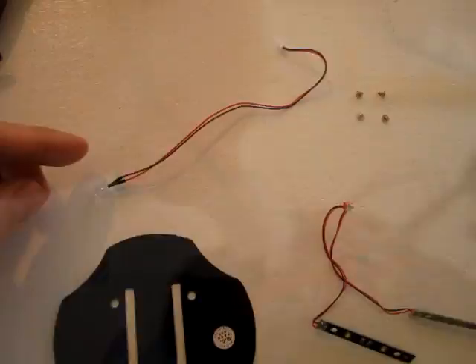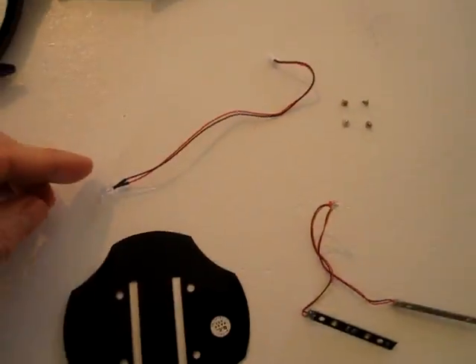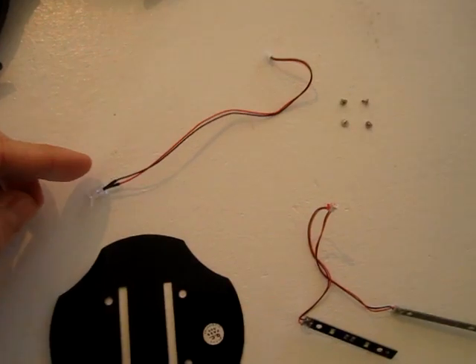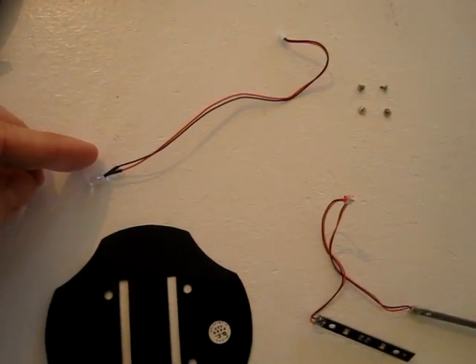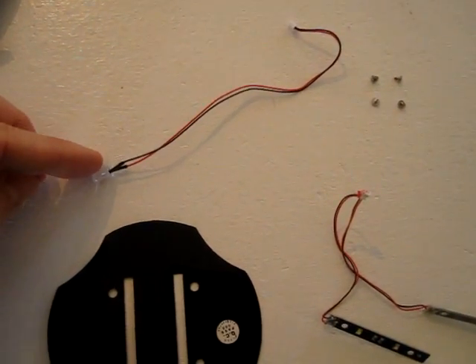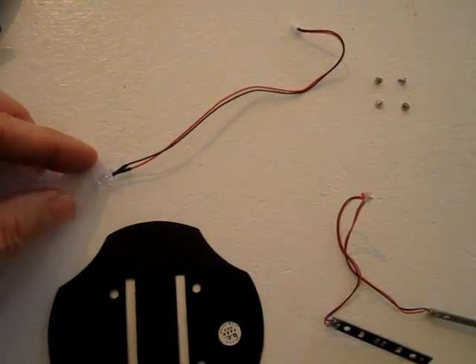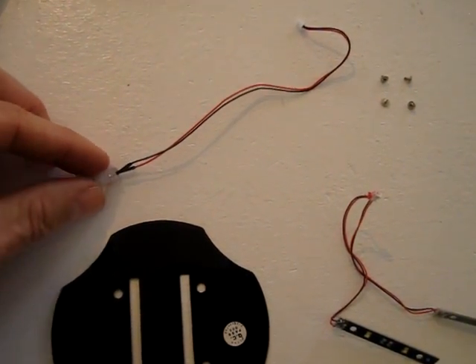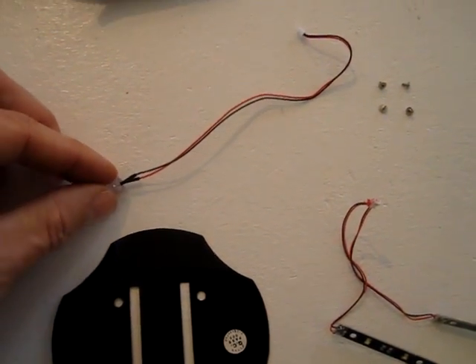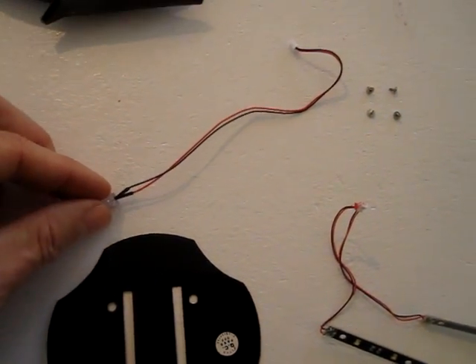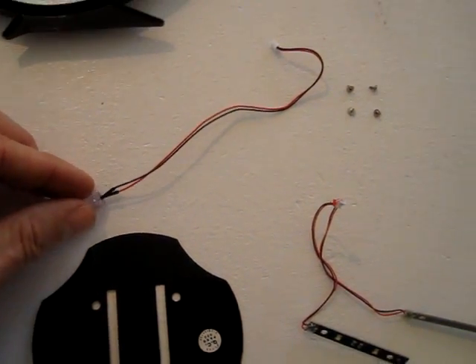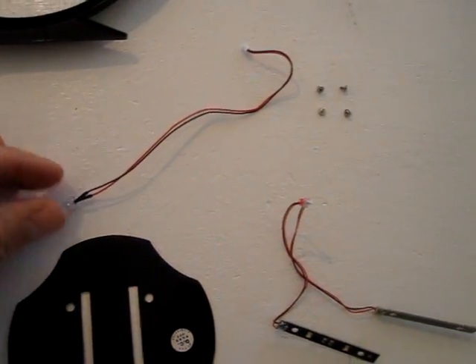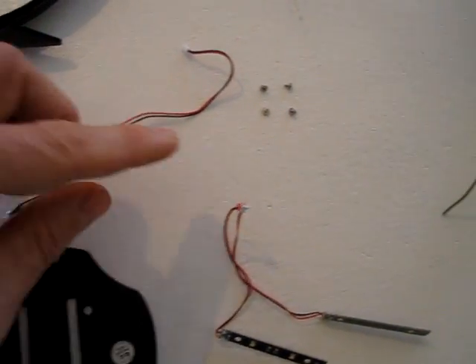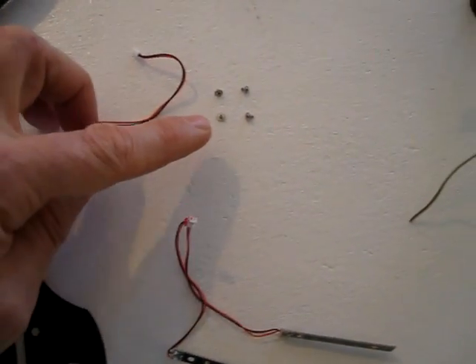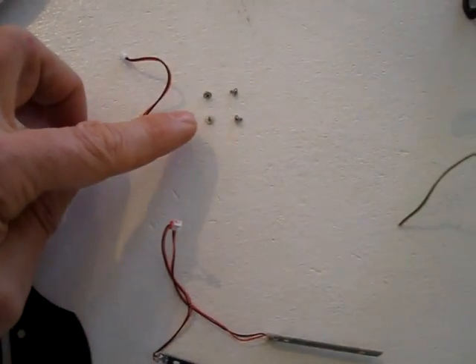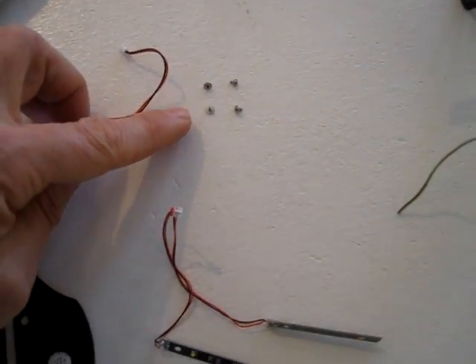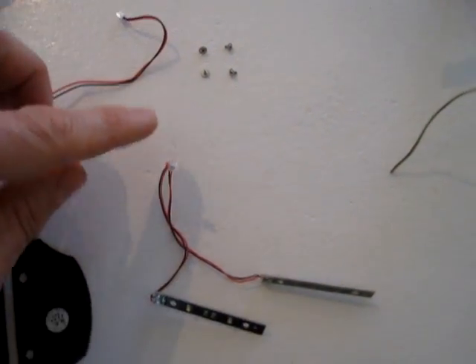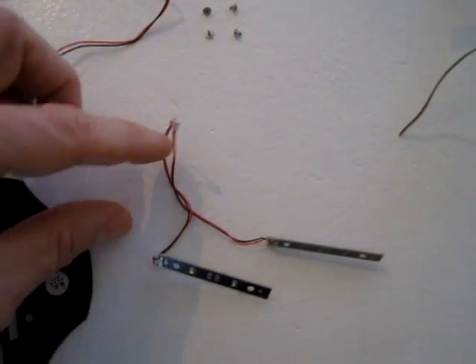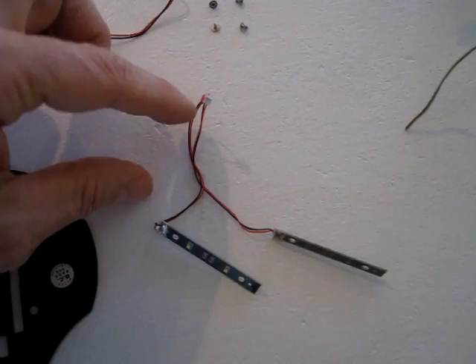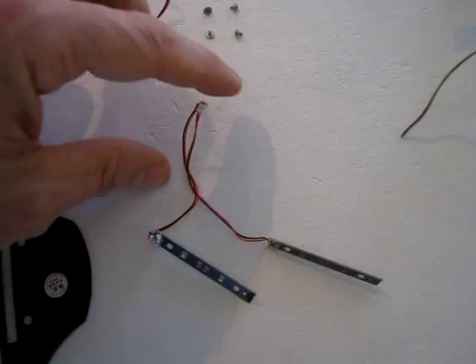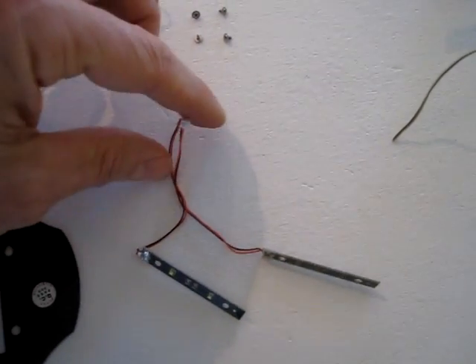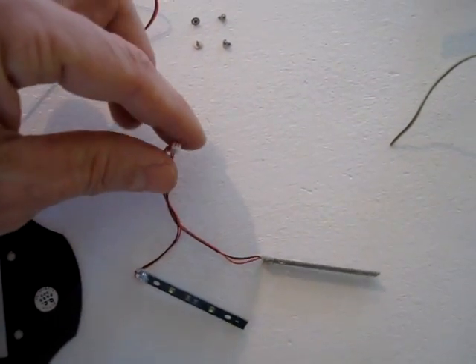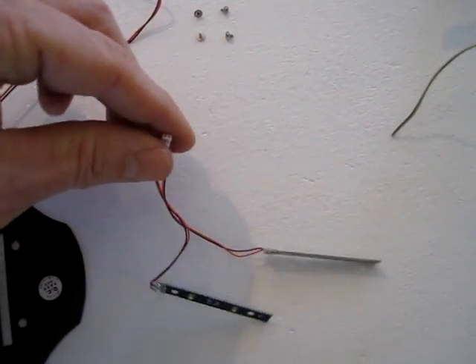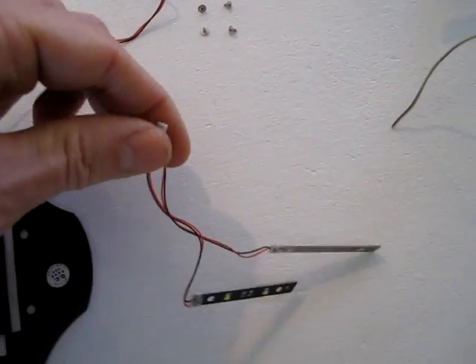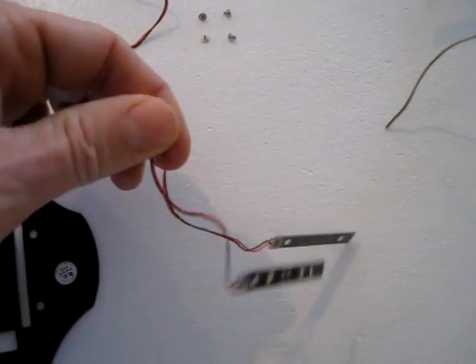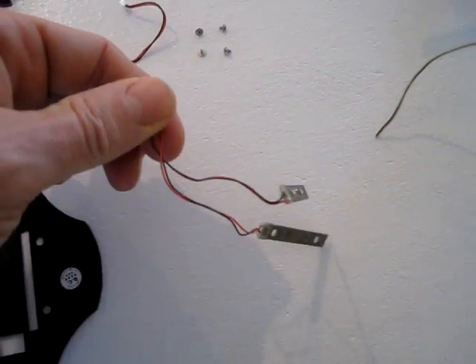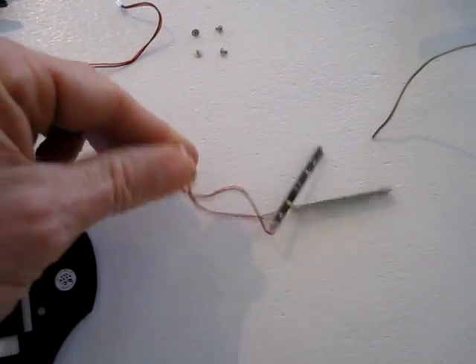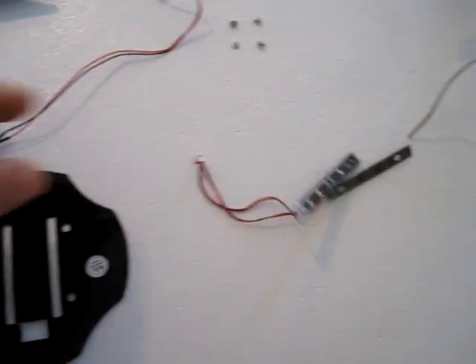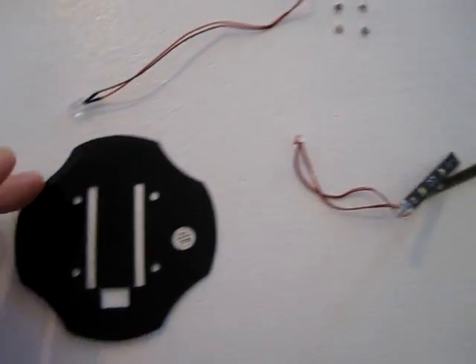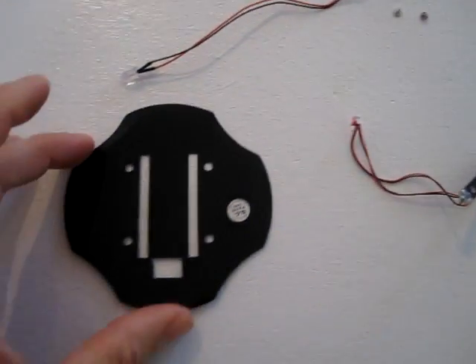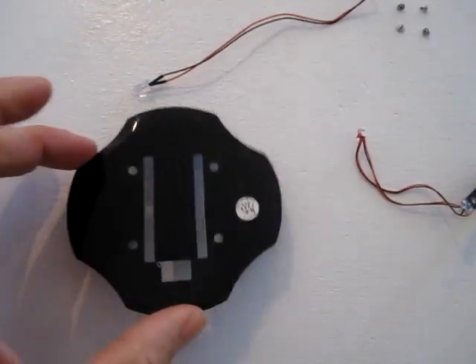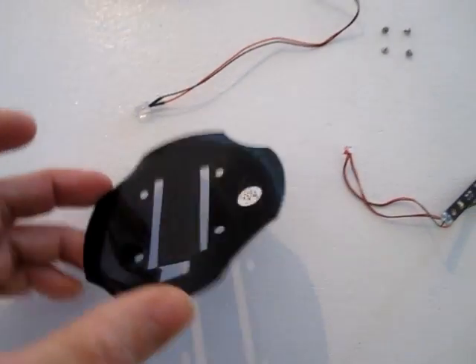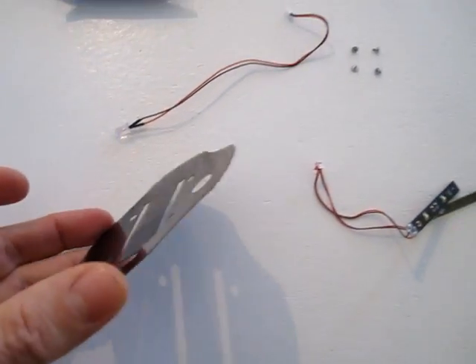Here are the parts that were removed: the front light, the screws from the bottom LED light strips, and this little piece of plastic.